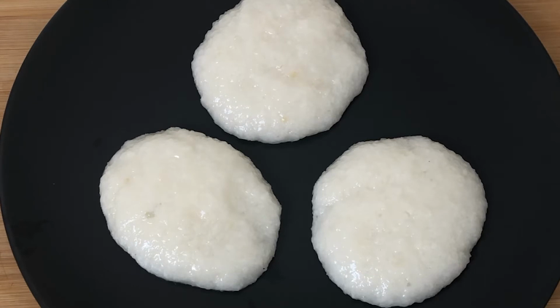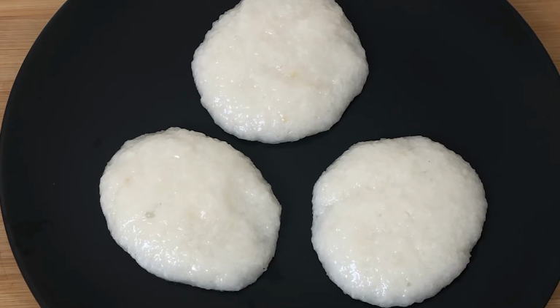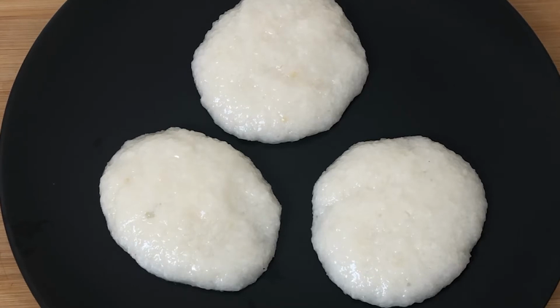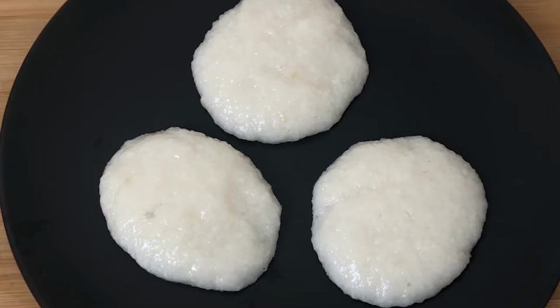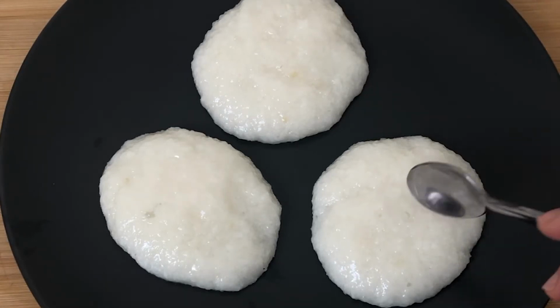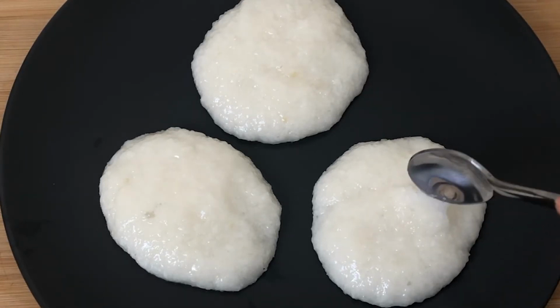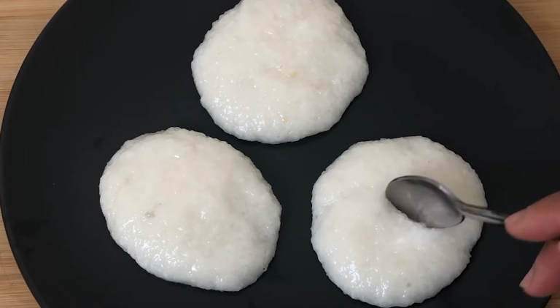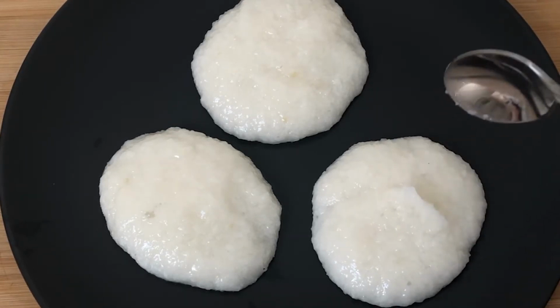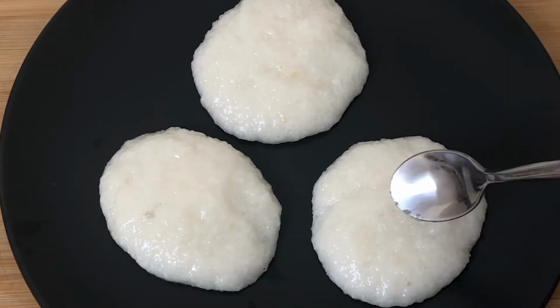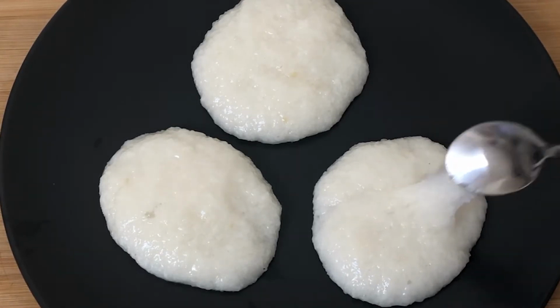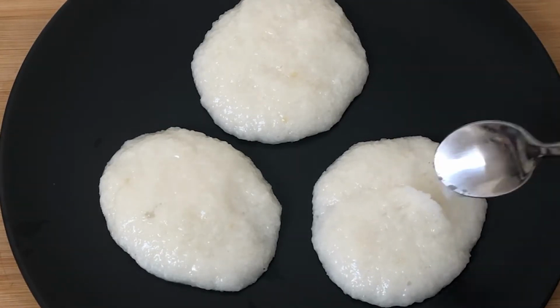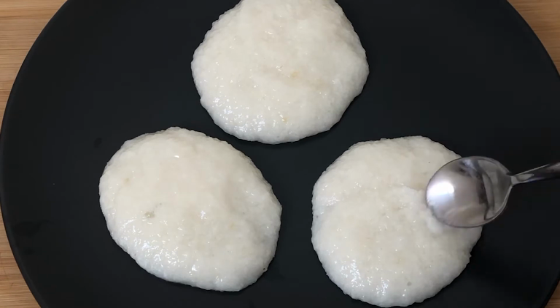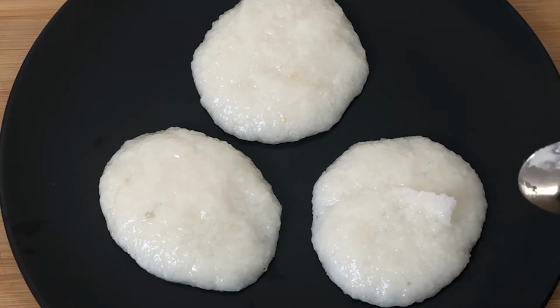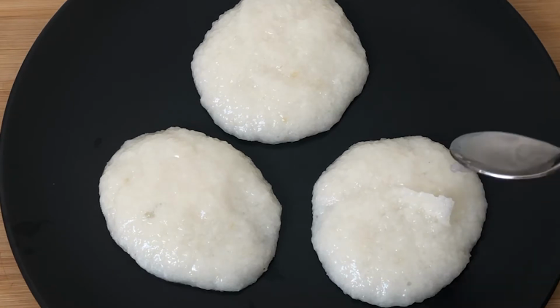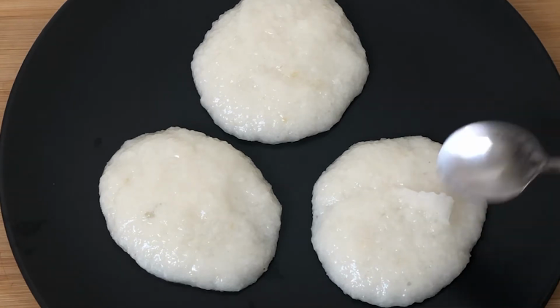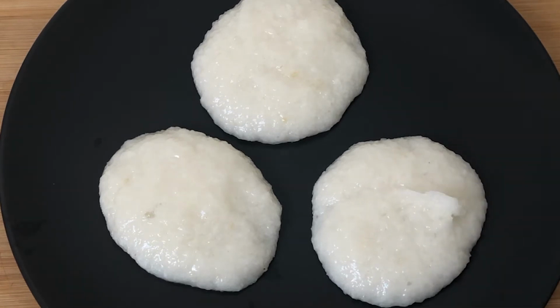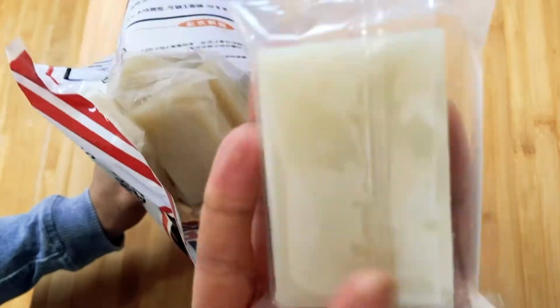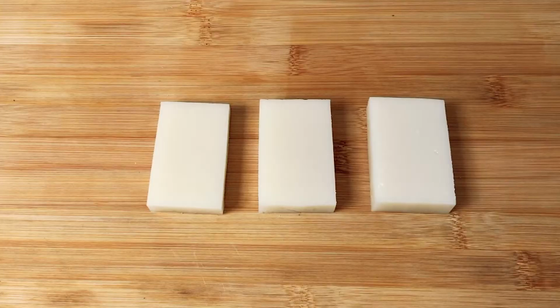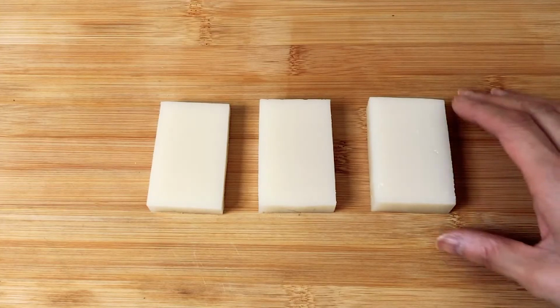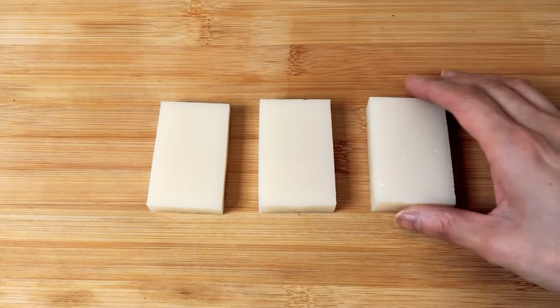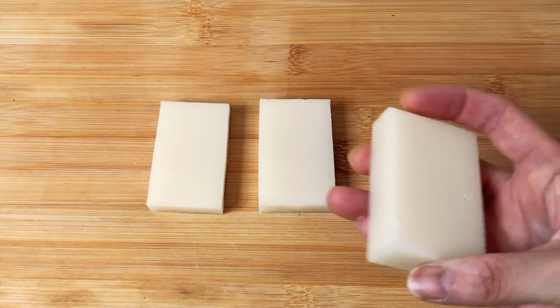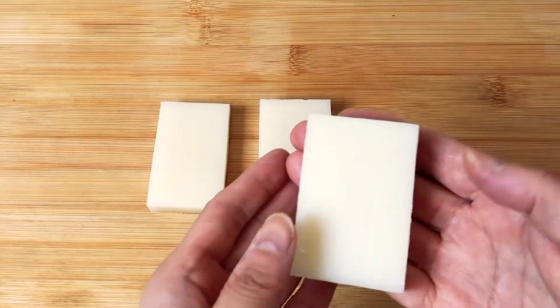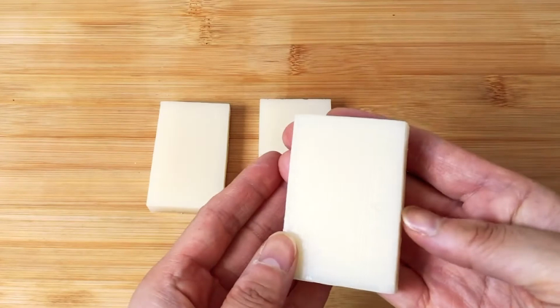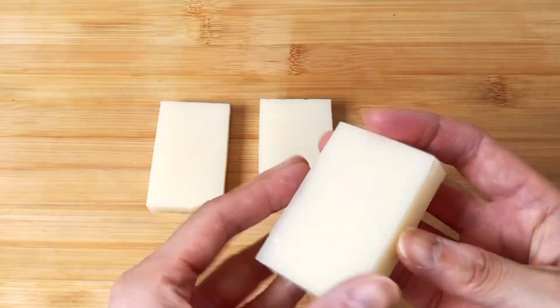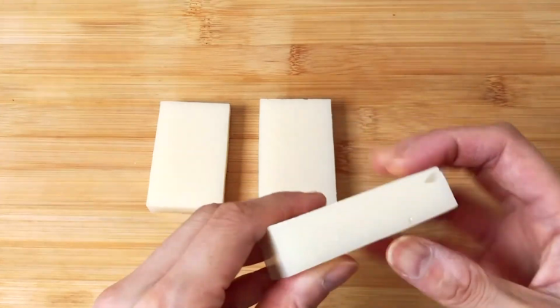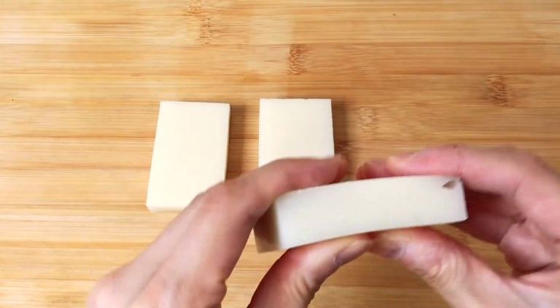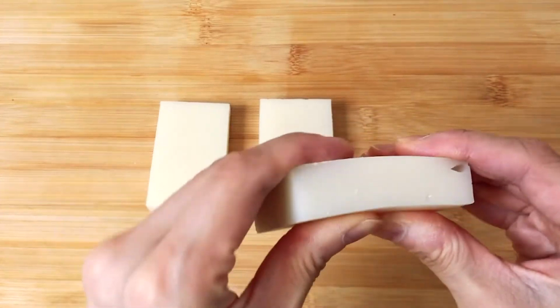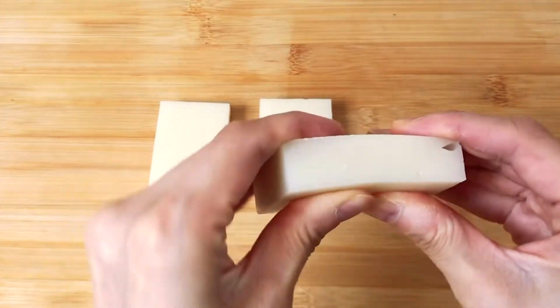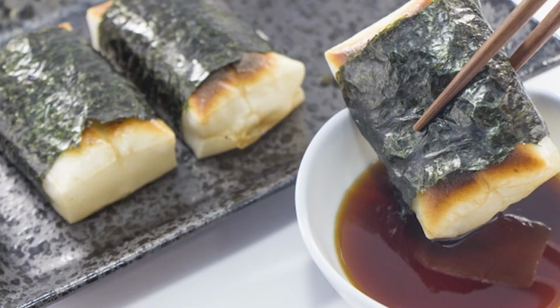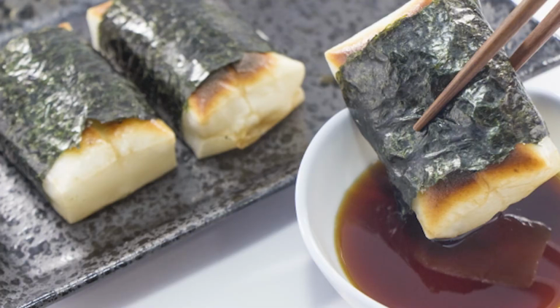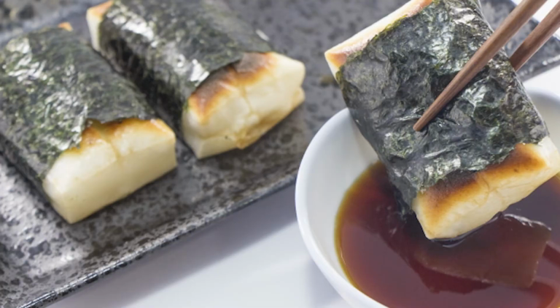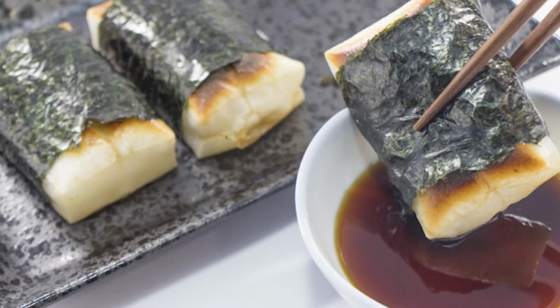Fresh mochi is really nice. But usually we leave it for at least half a day to make it solid. This way it's easier to keep, and I can use it for different dishes.